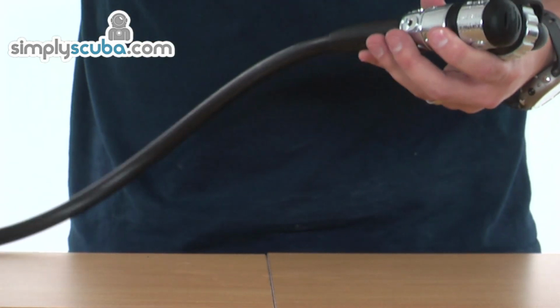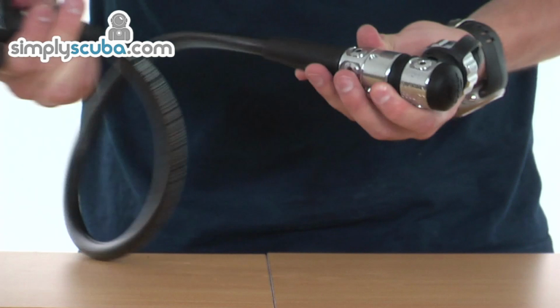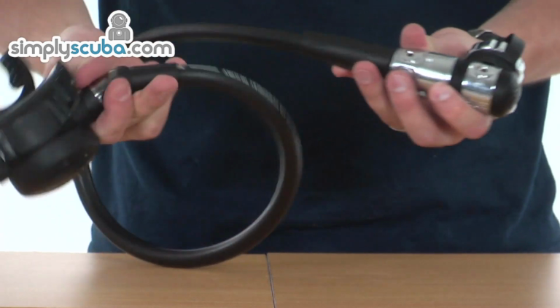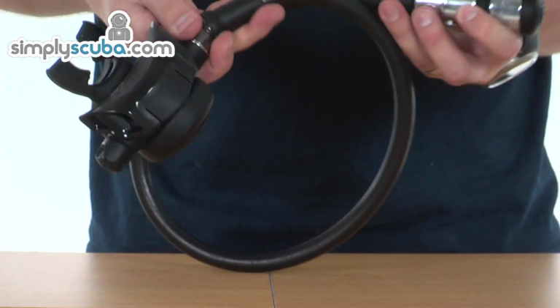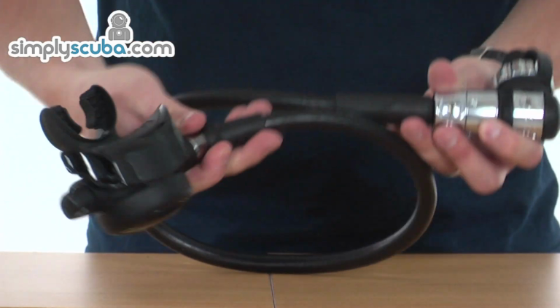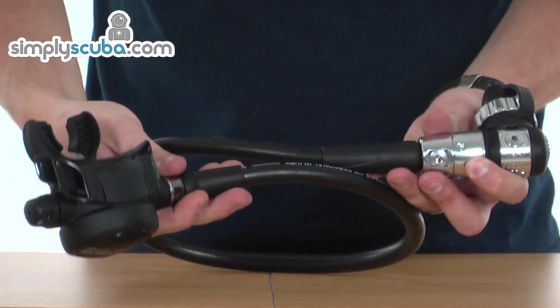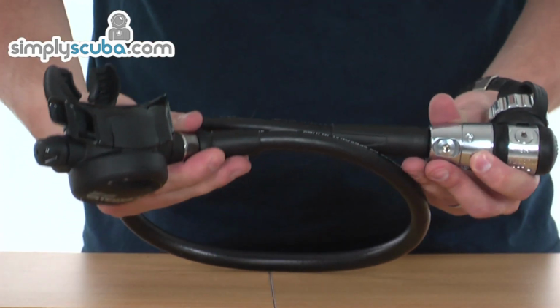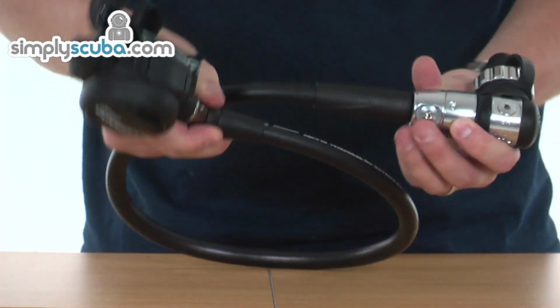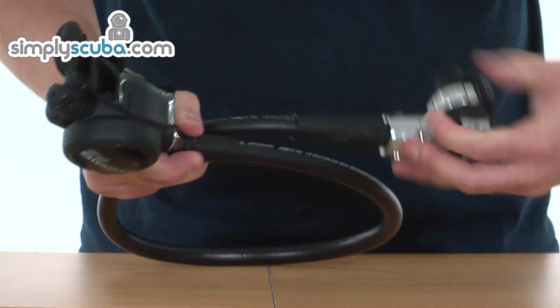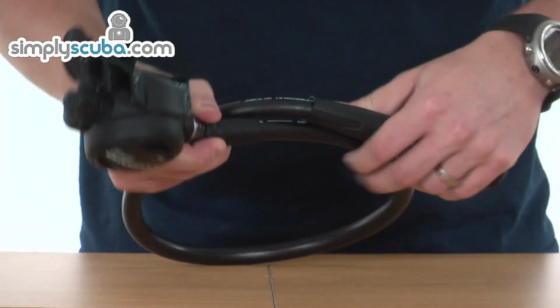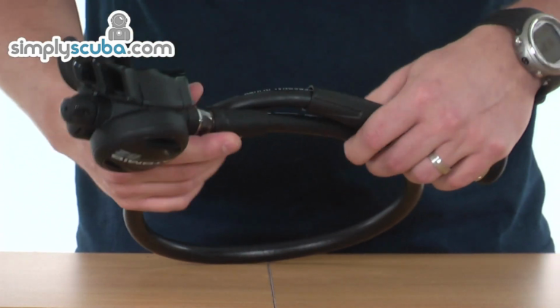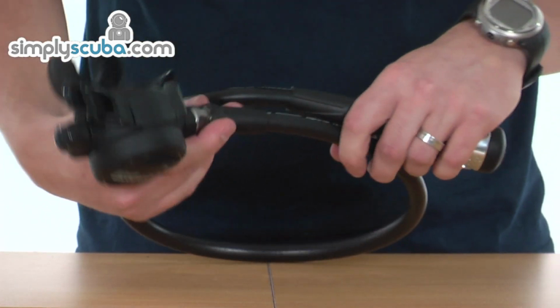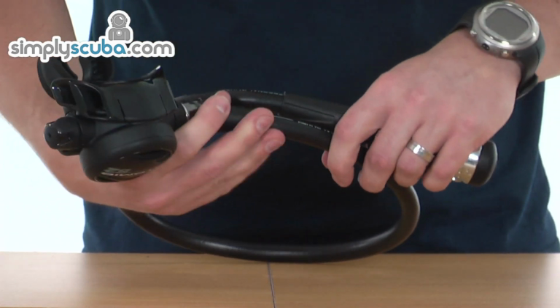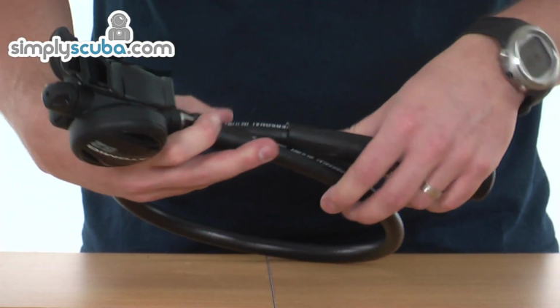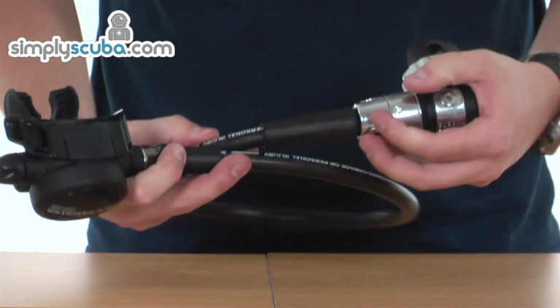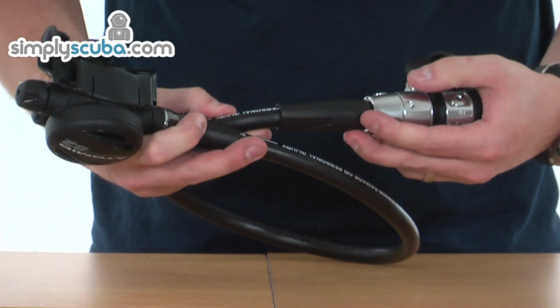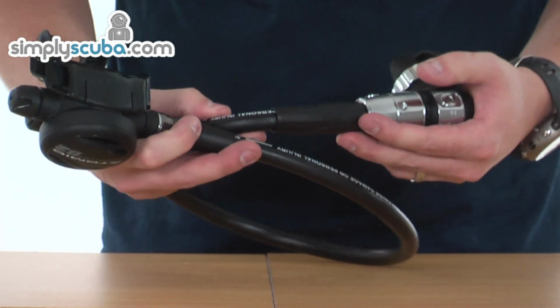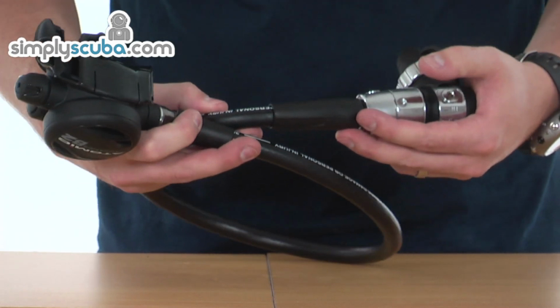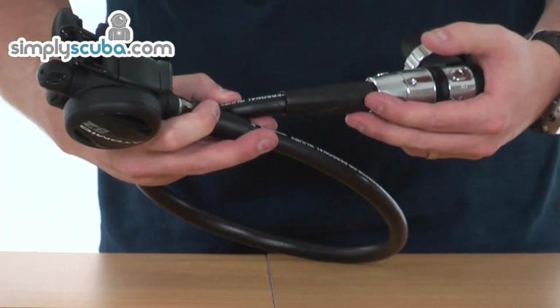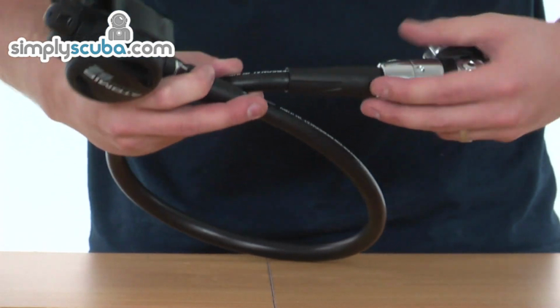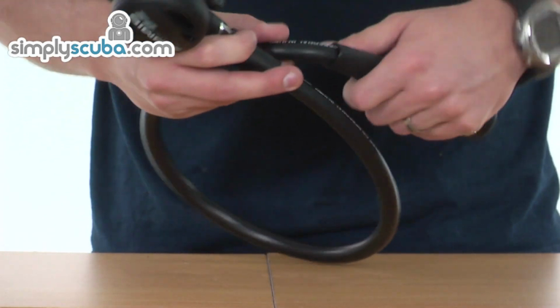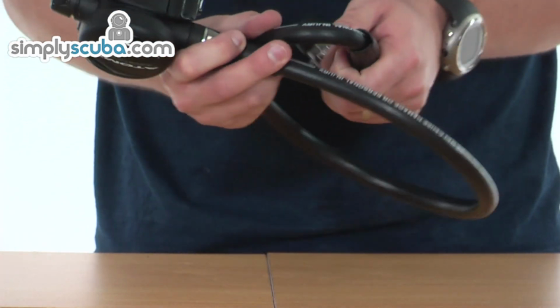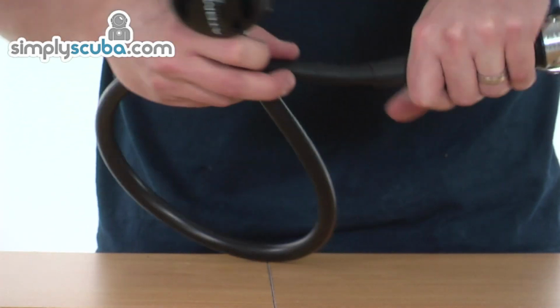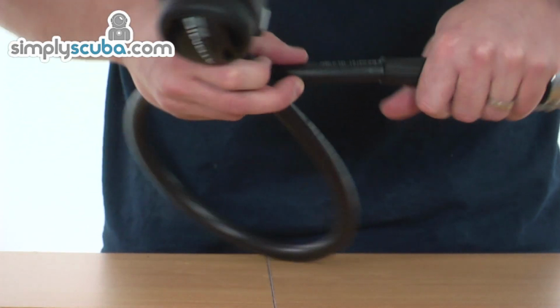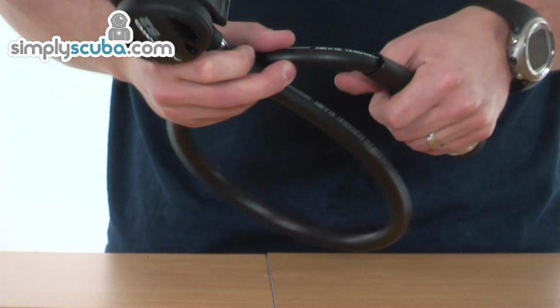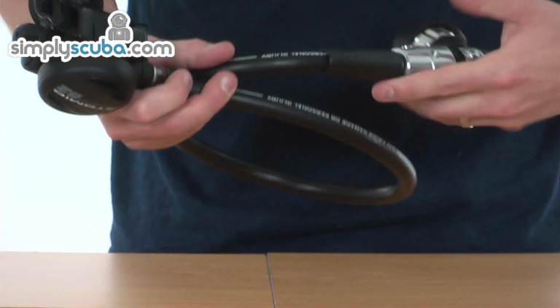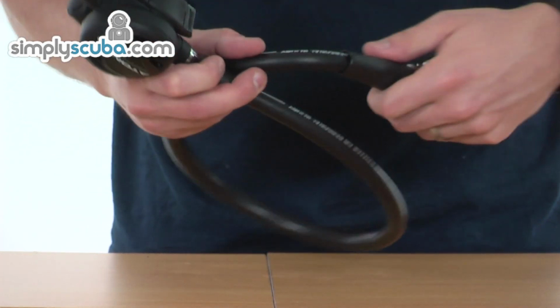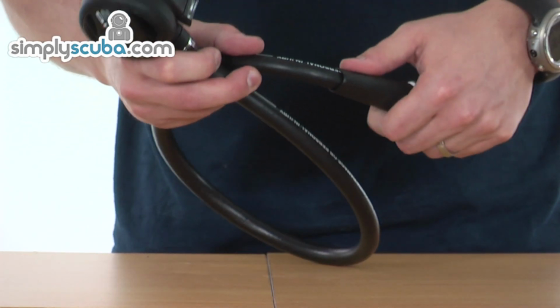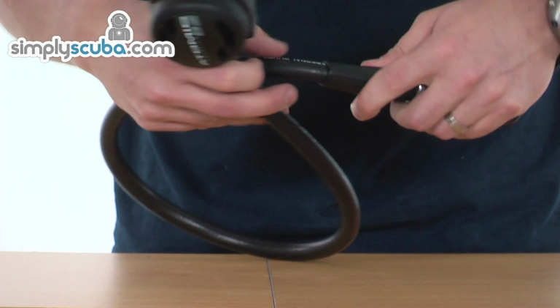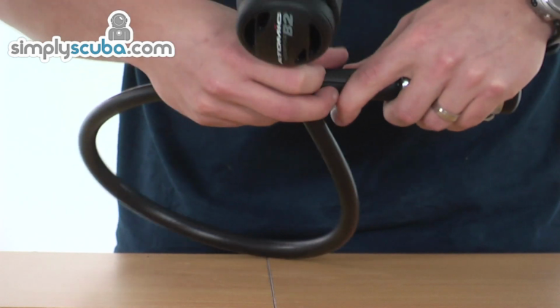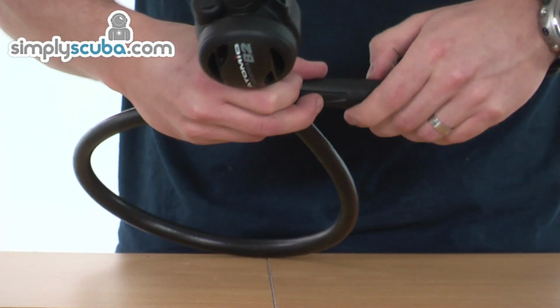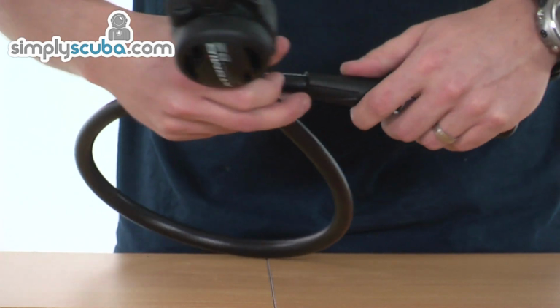The hose is a standard length regulator hose, fitted with a hose protector at both ends, which helps prevent excessive wear due to bending at the right angles of the connections.